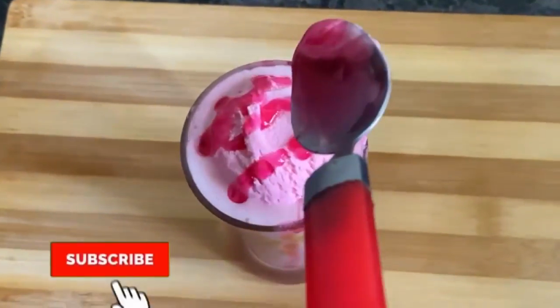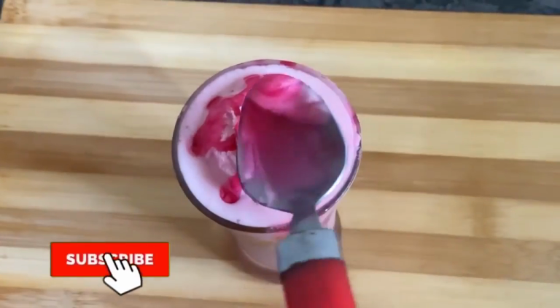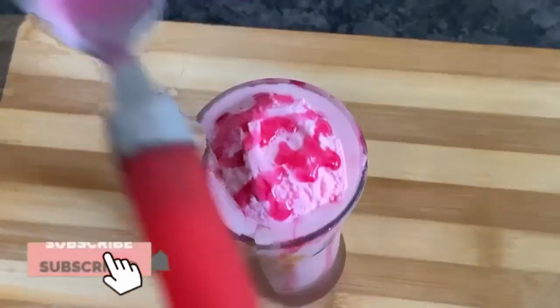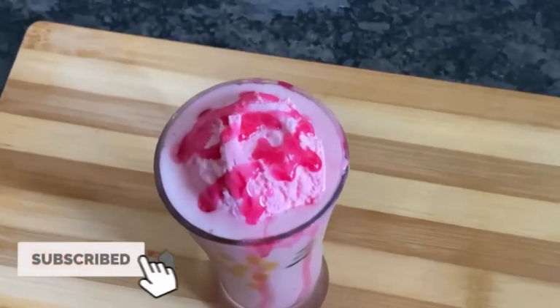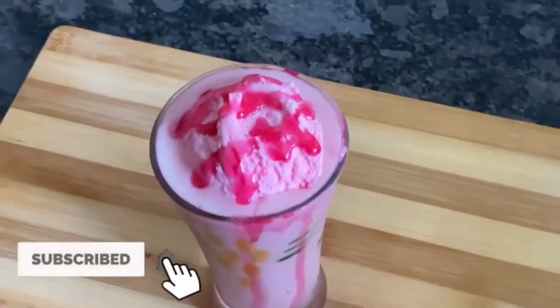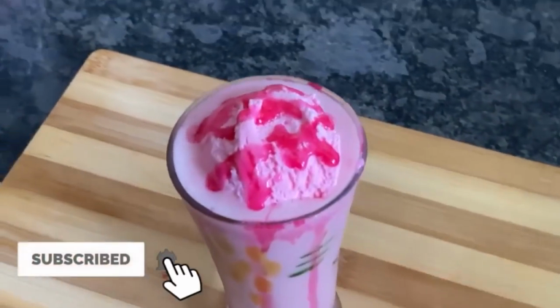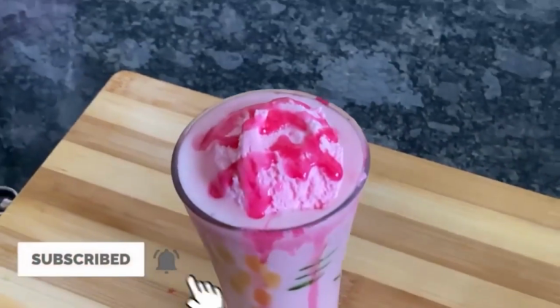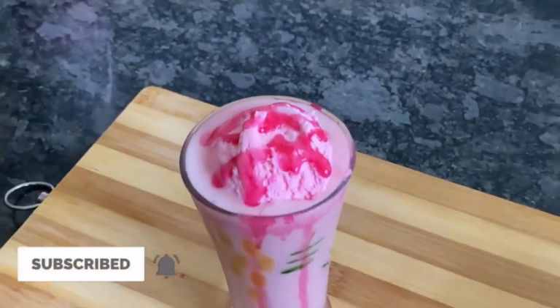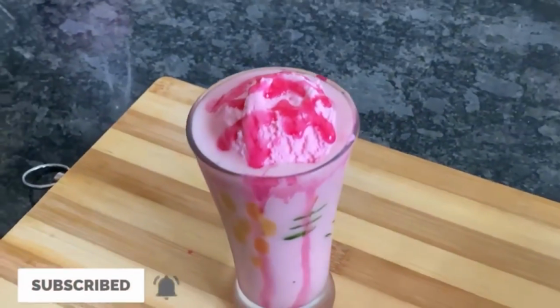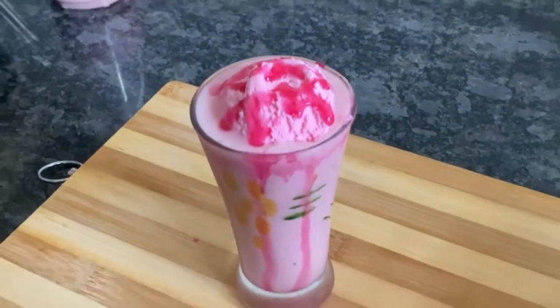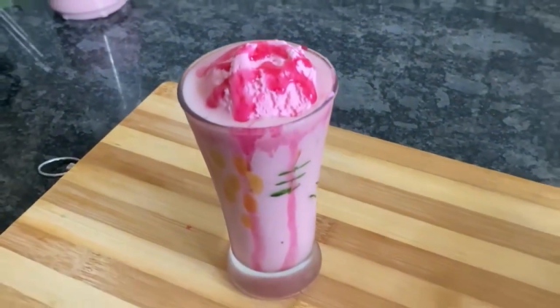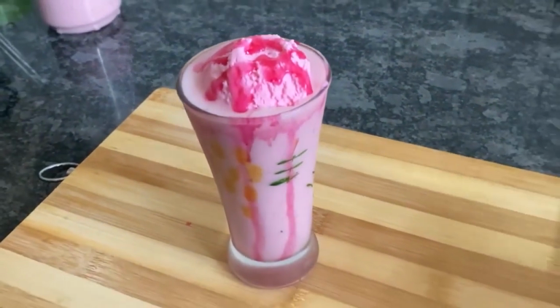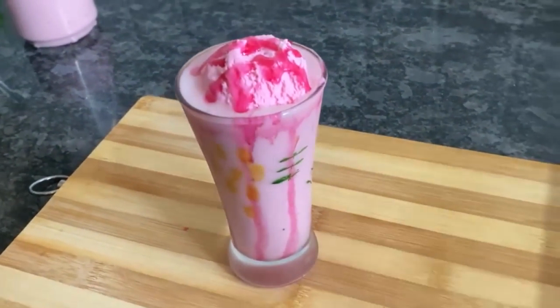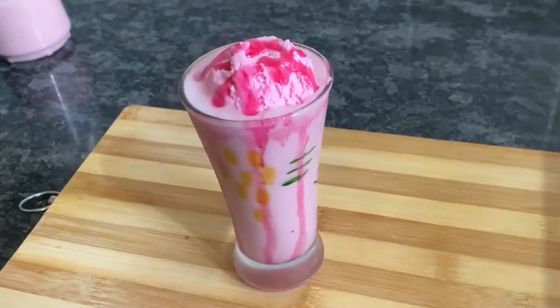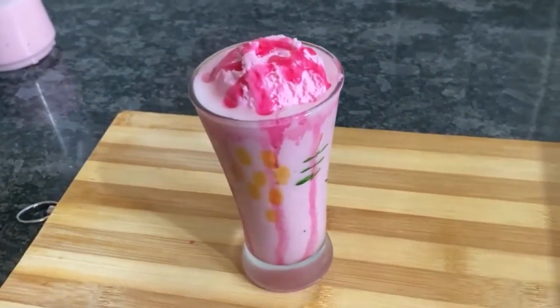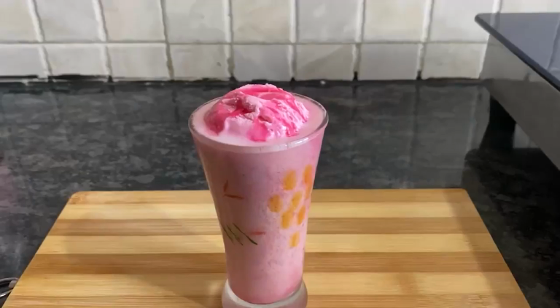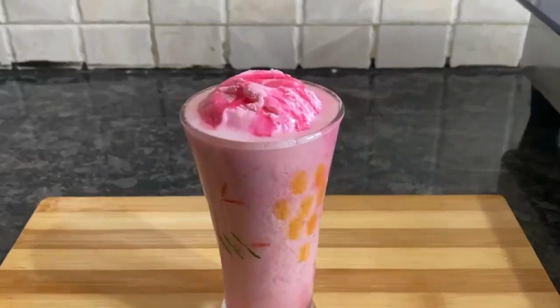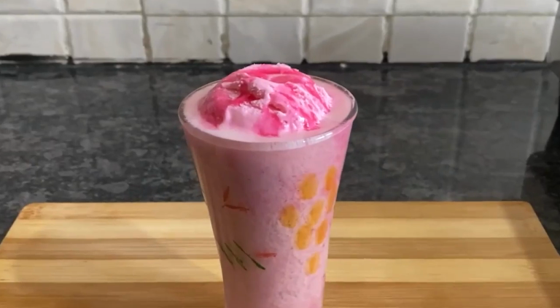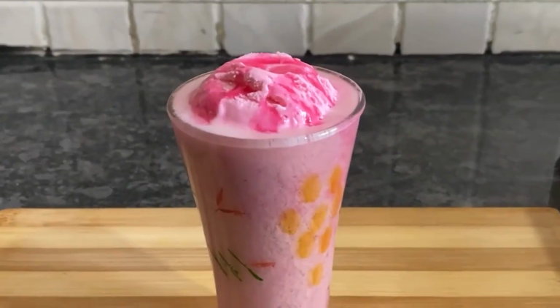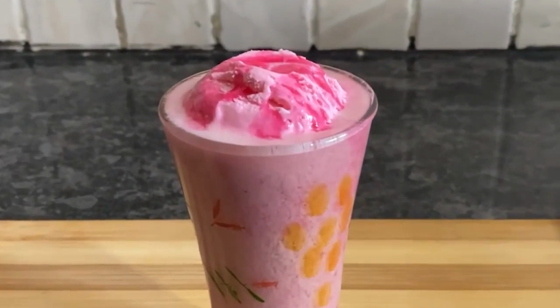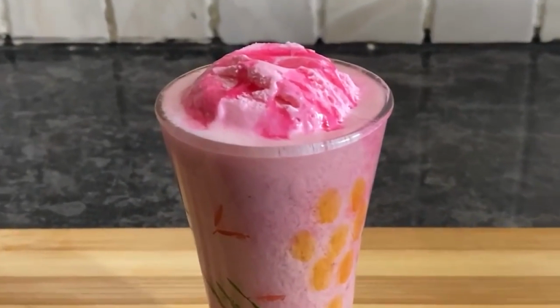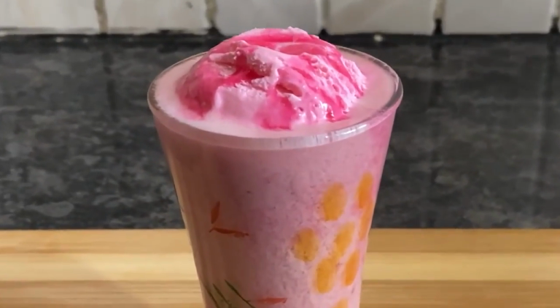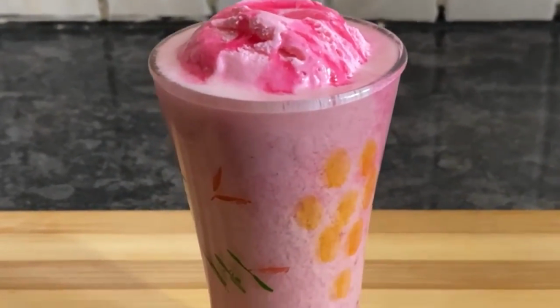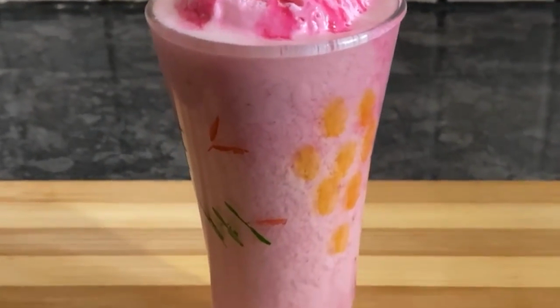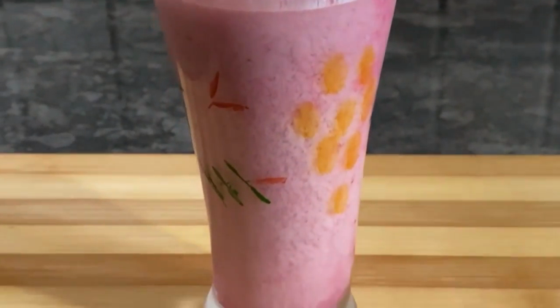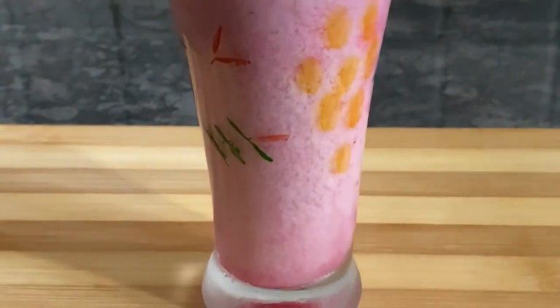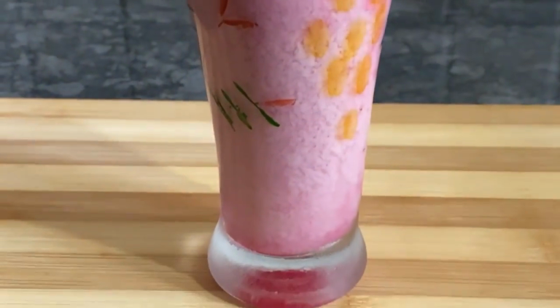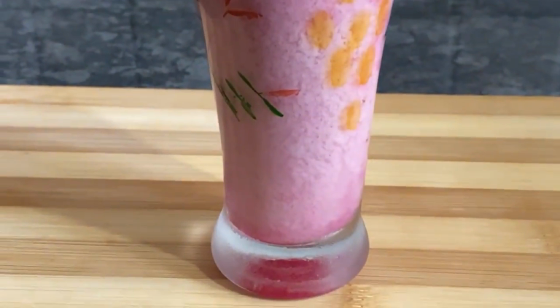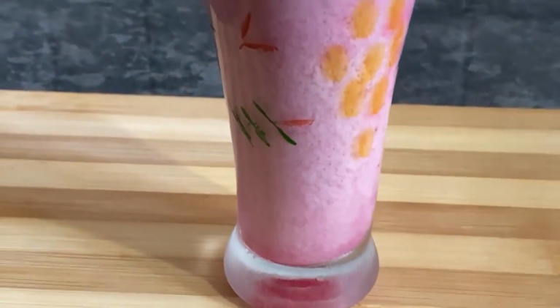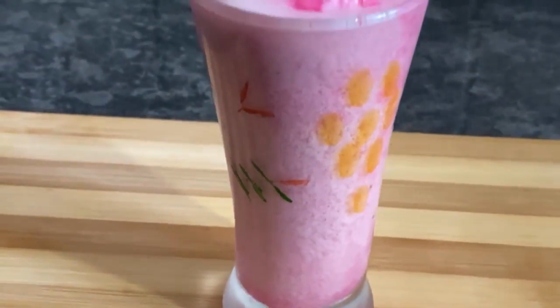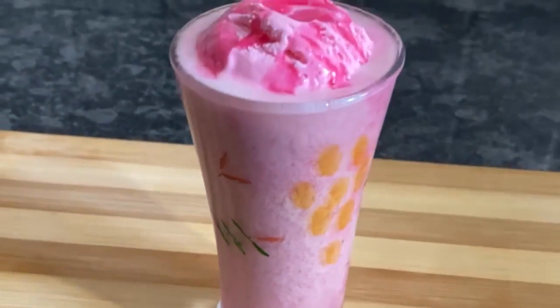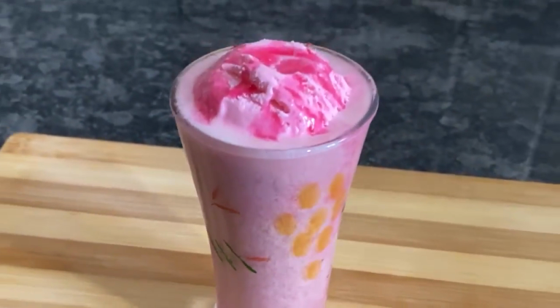I will put ice cream on top and drizzle it with strawberry syrup. It is ready — it will be very tasty and healthy.